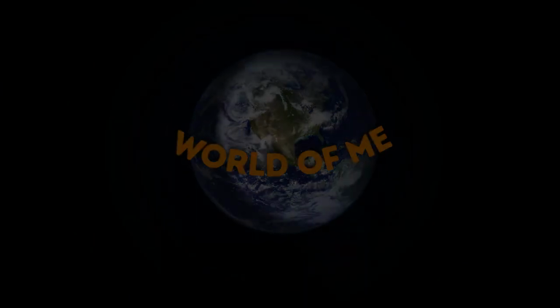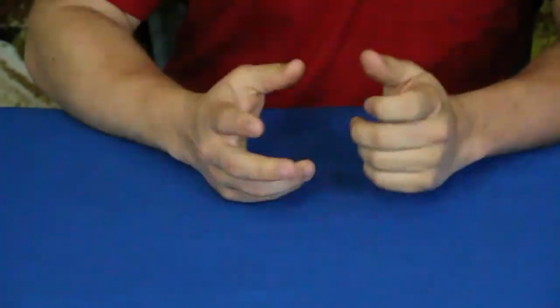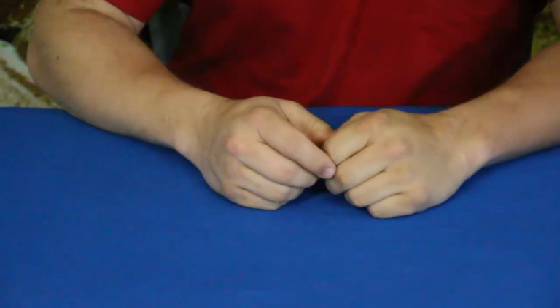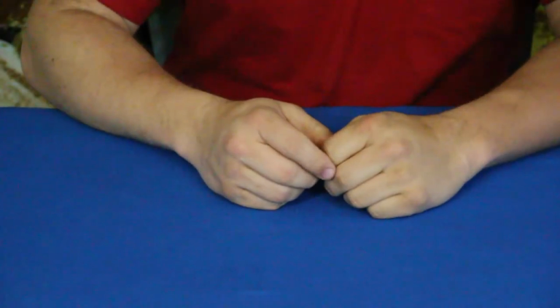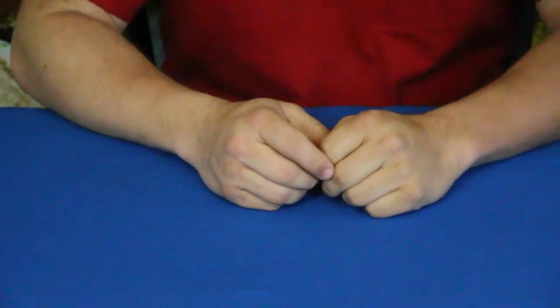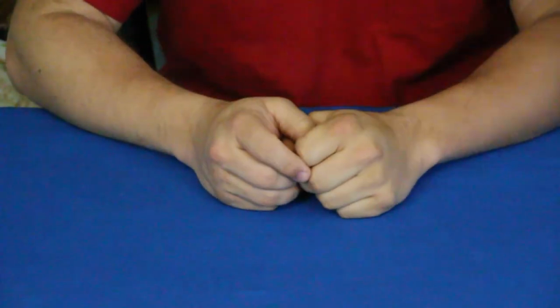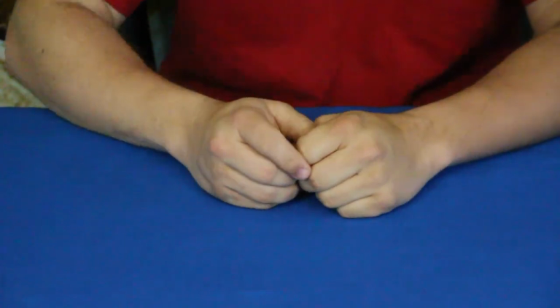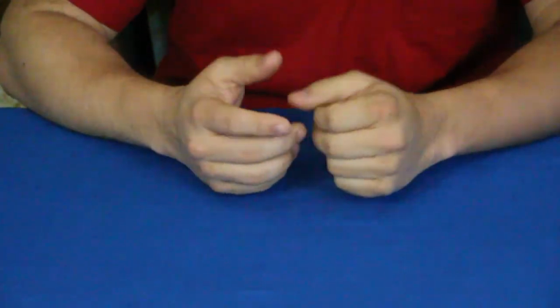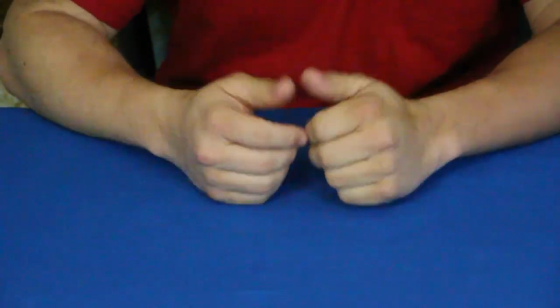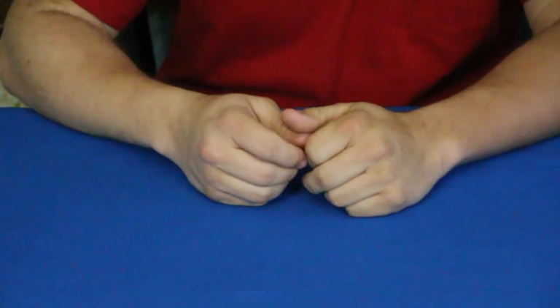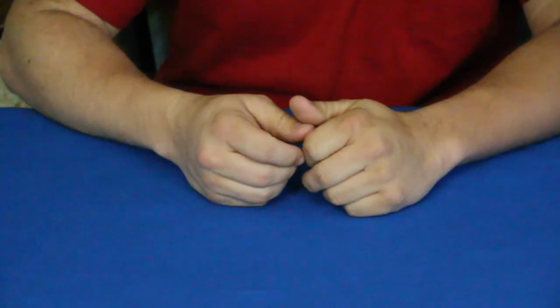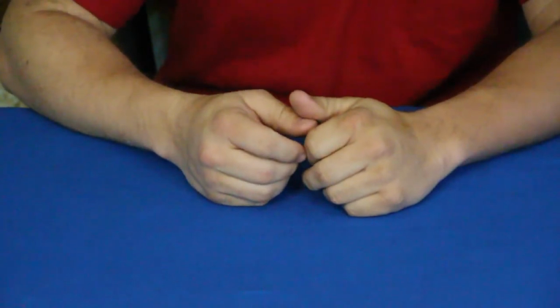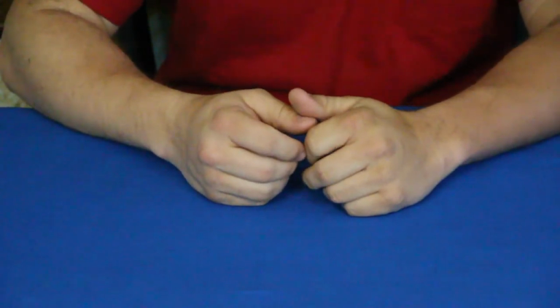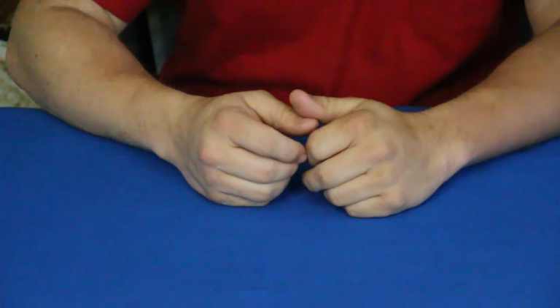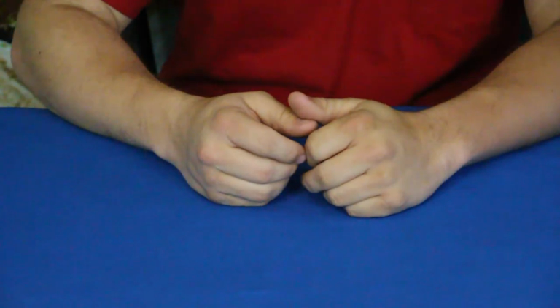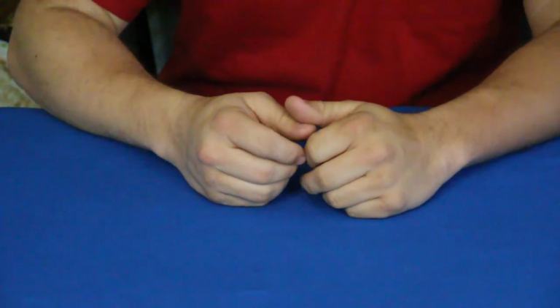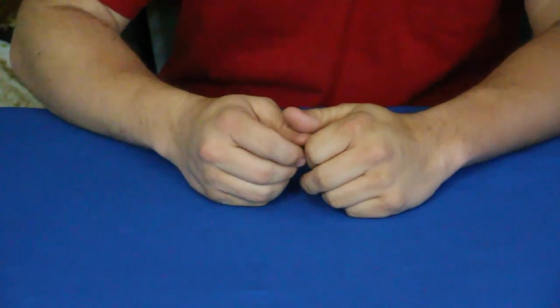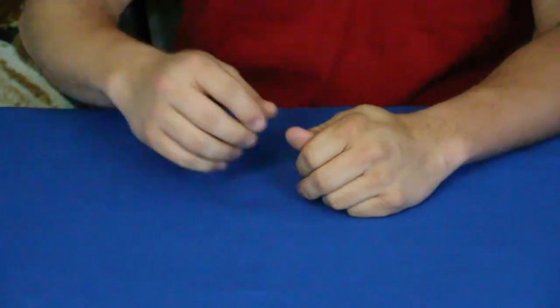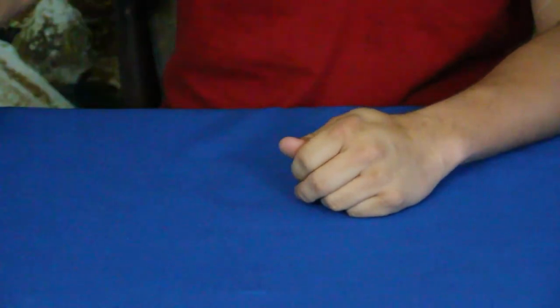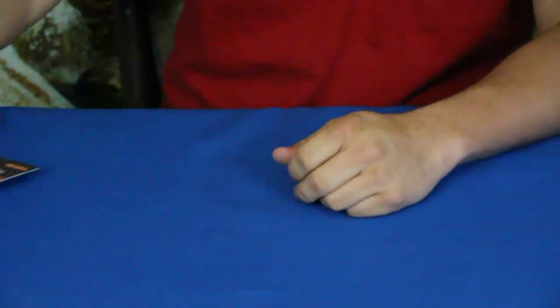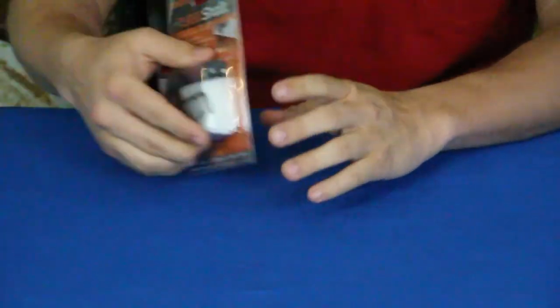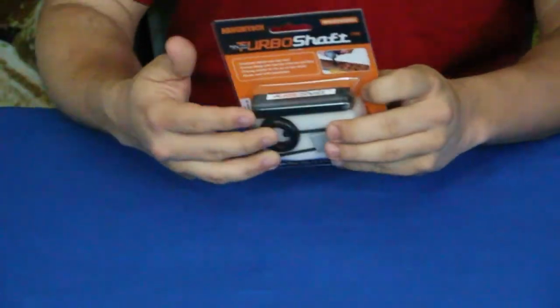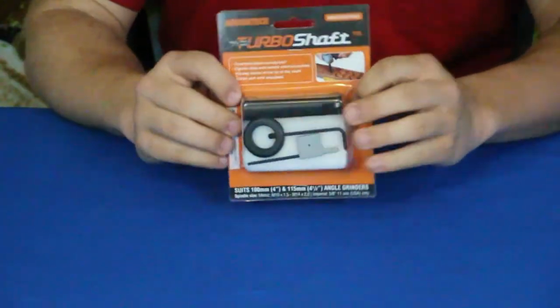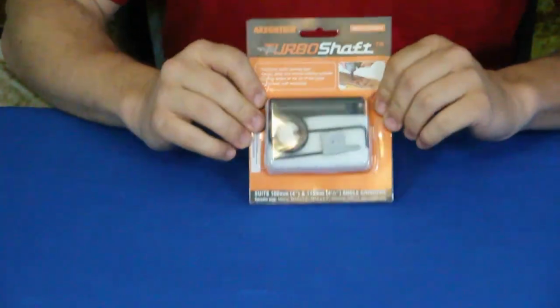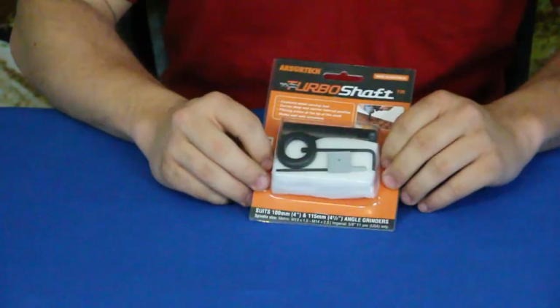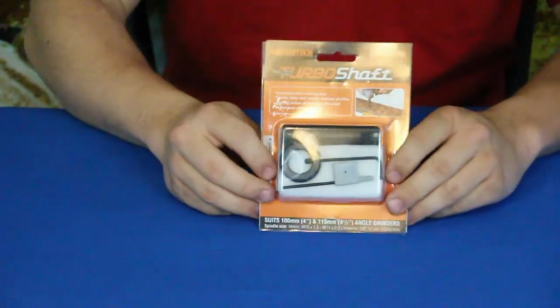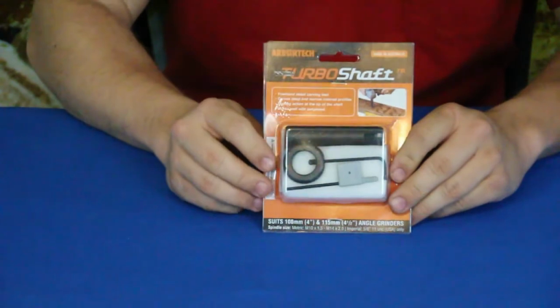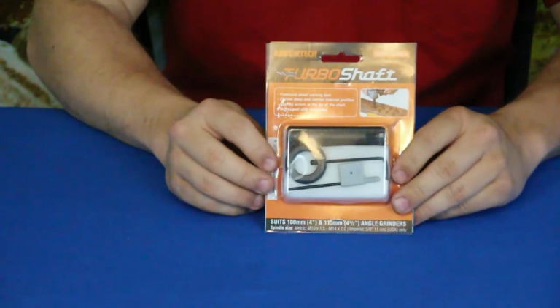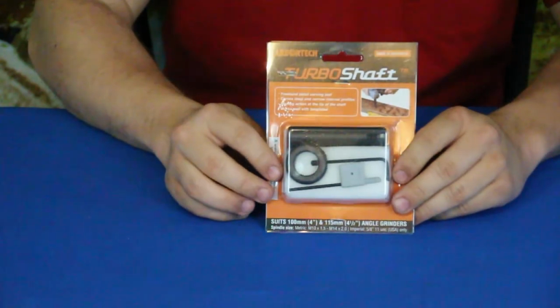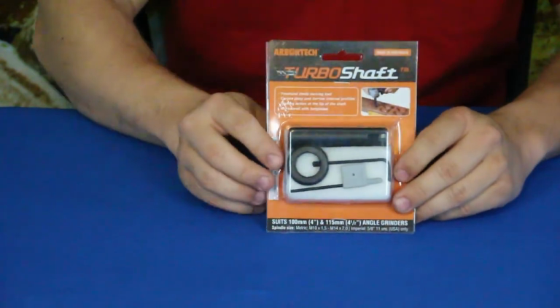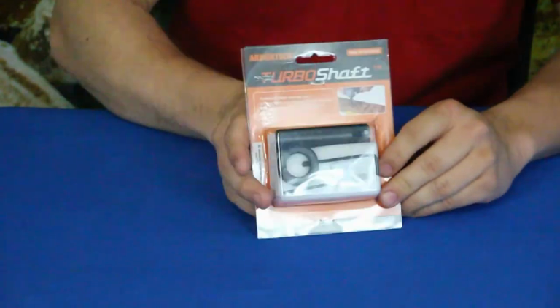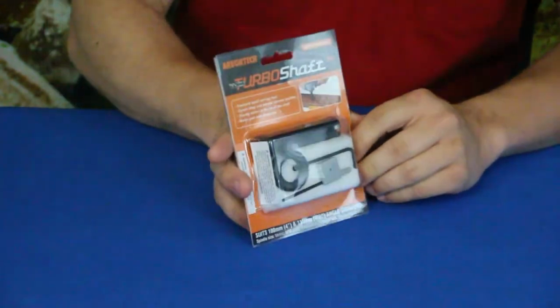Hello everybody, welcome back to the World of Me. My name is Cougar. This is another episode from our Amazon review series — we've got another product in today.